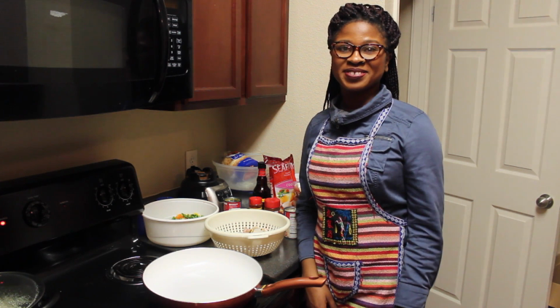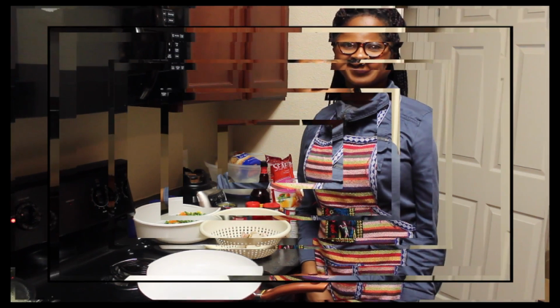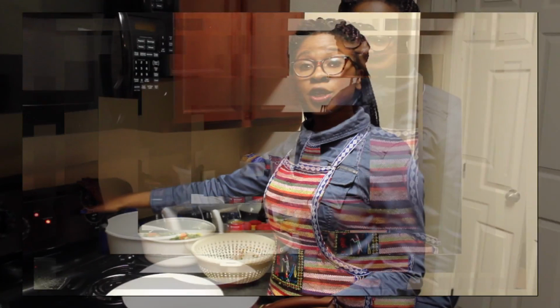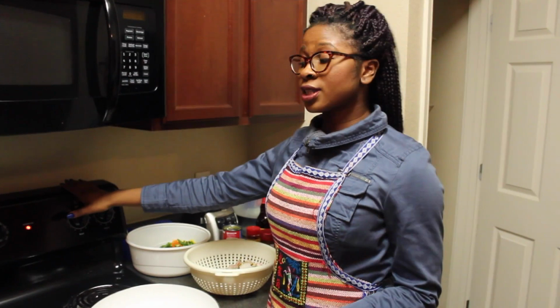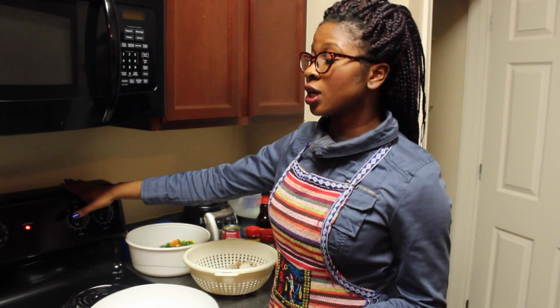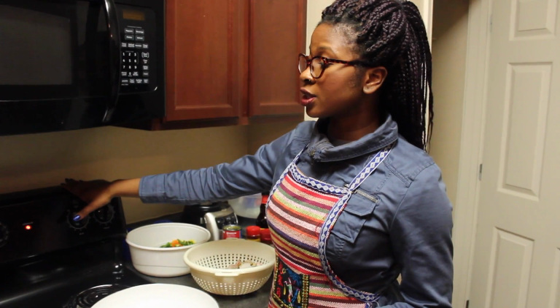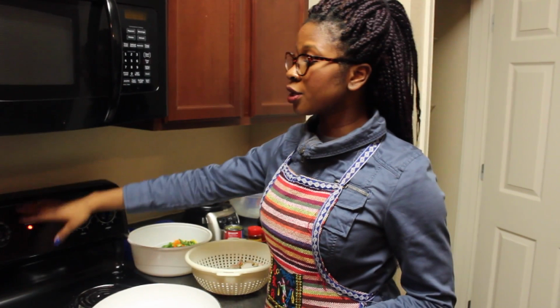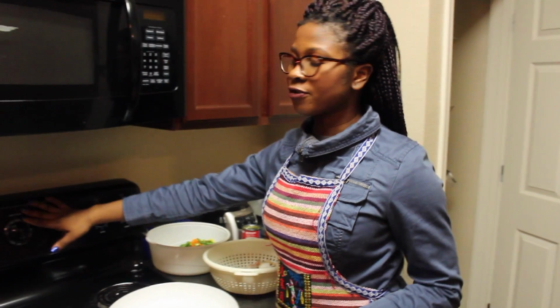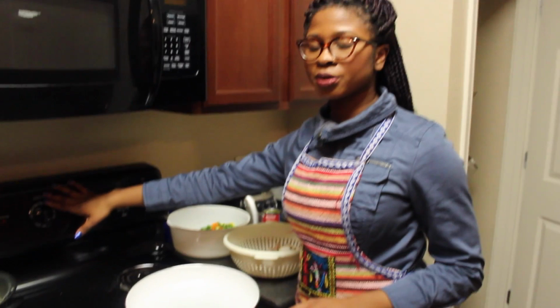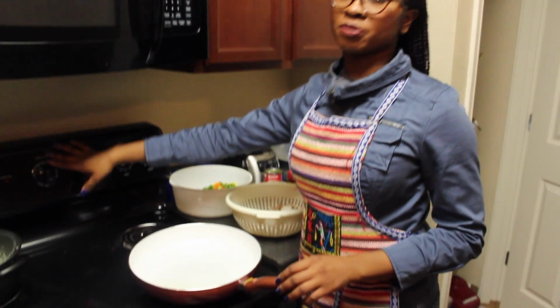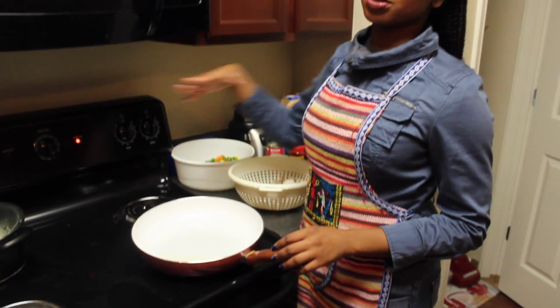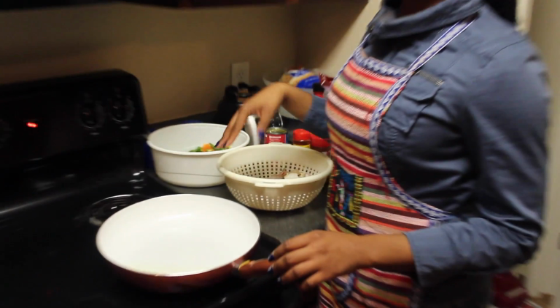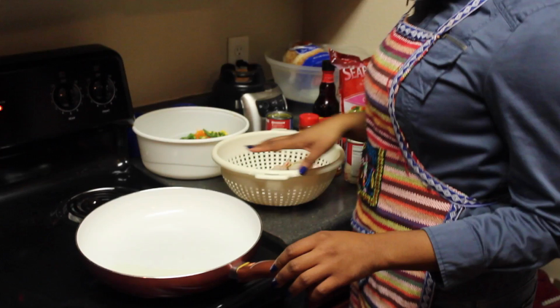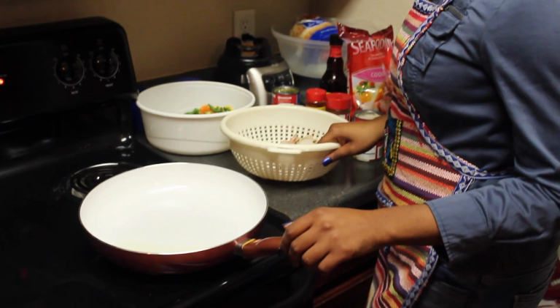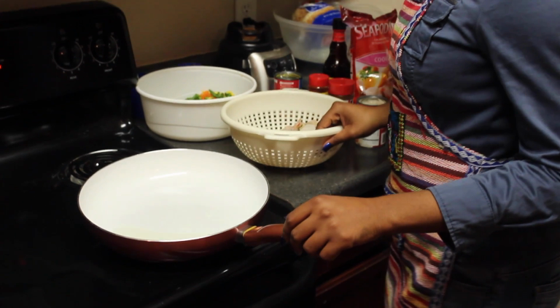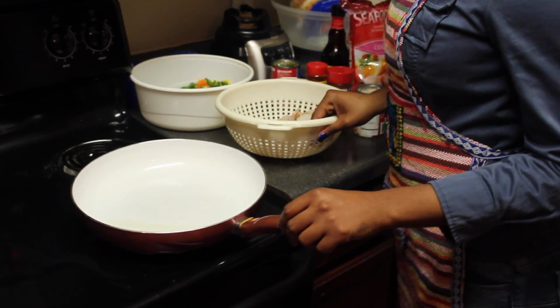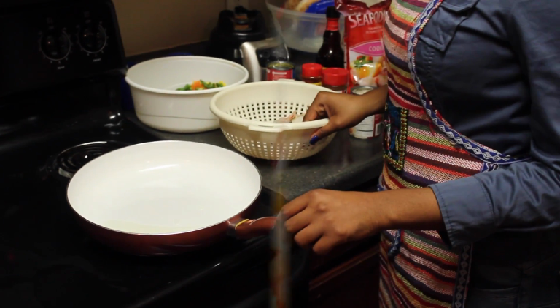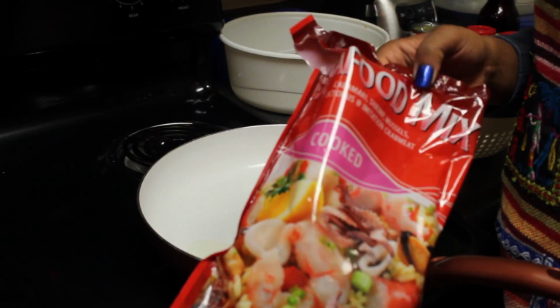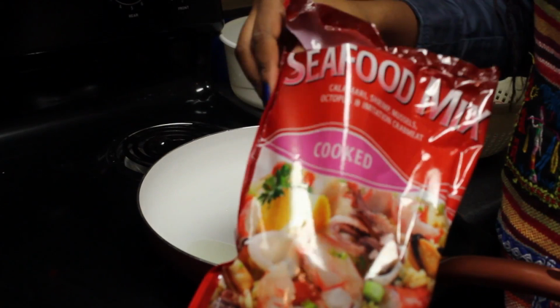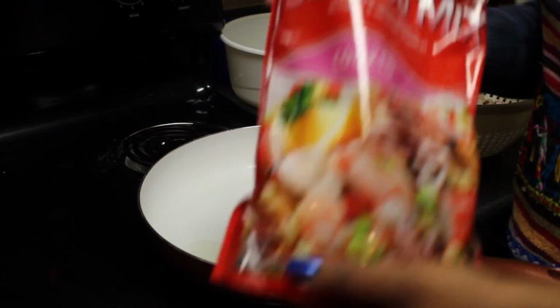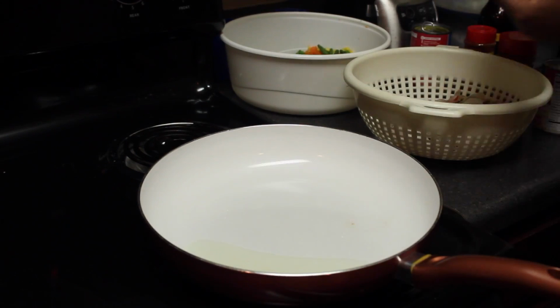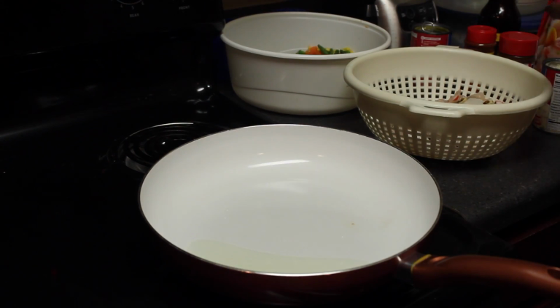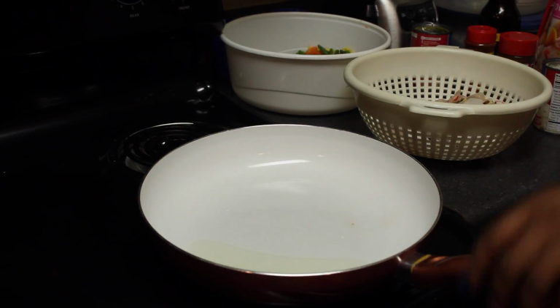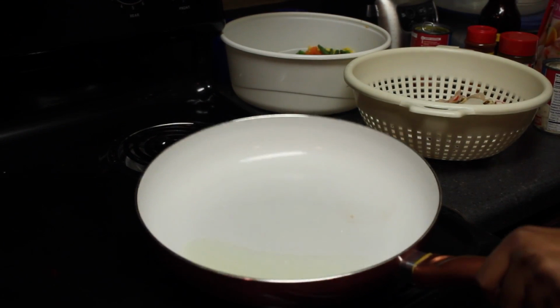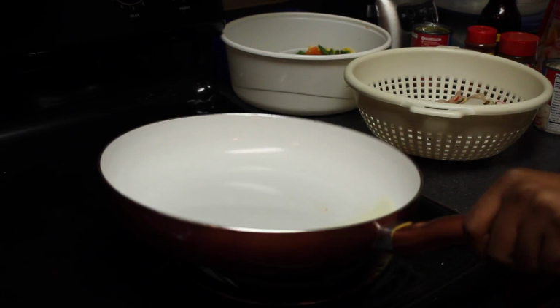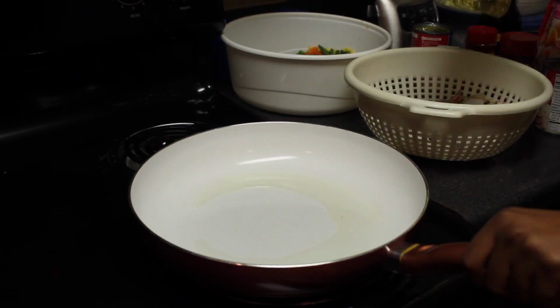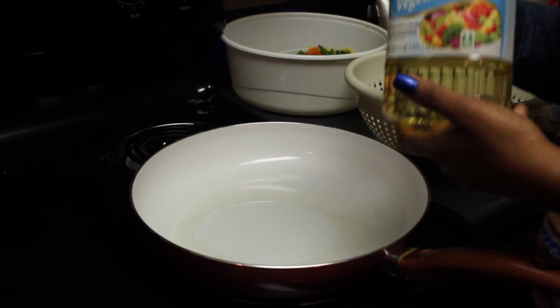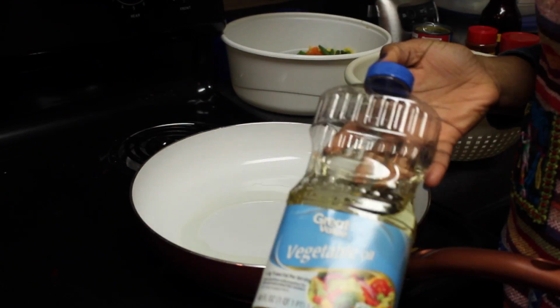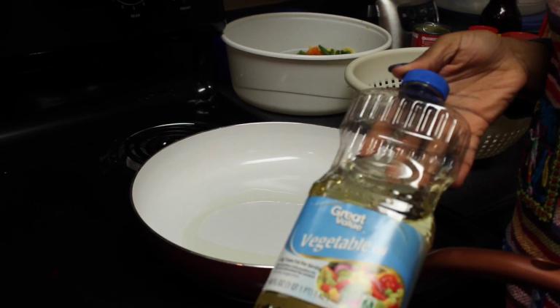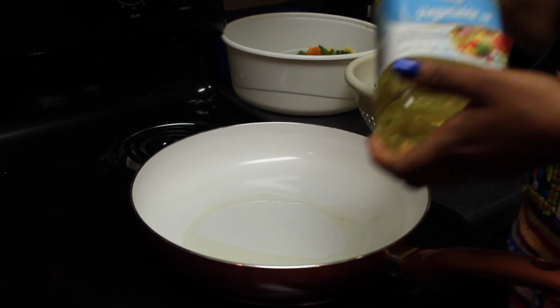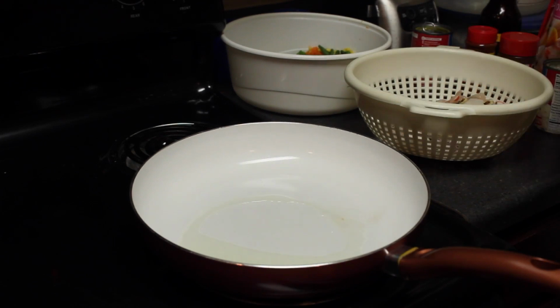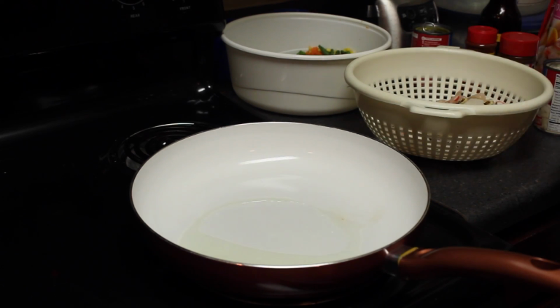First thing you're going to do is set your oven to 350 degrees before you start. Then place your choice of seafood into a hot skillet with two tablespoons of oil.